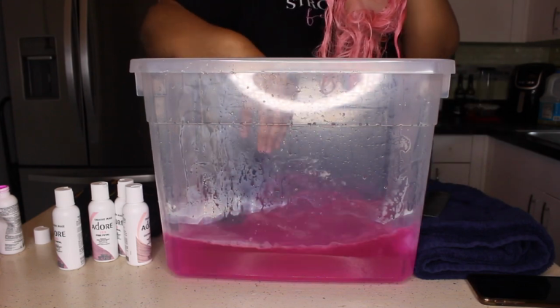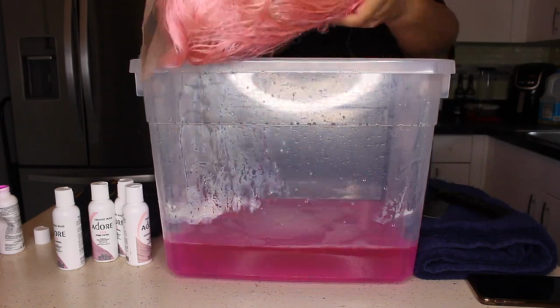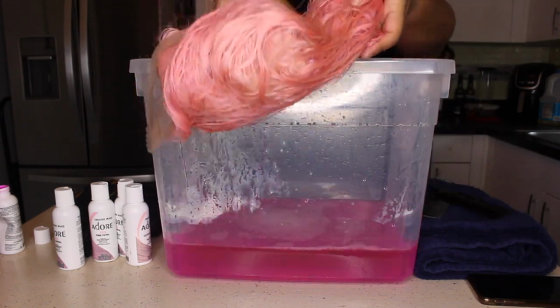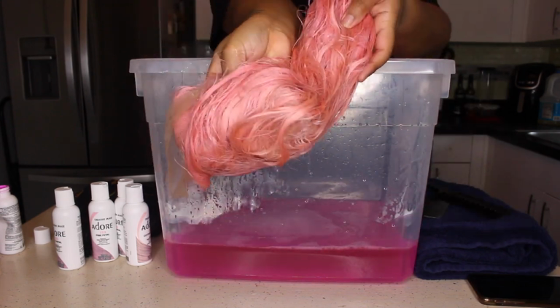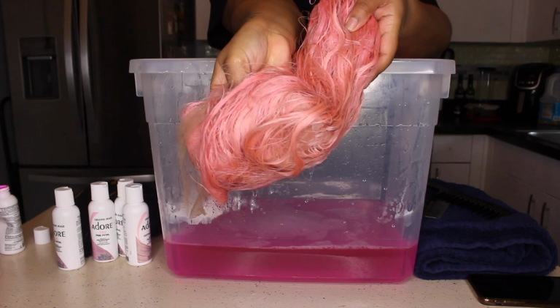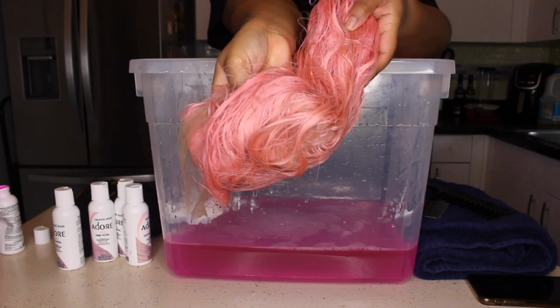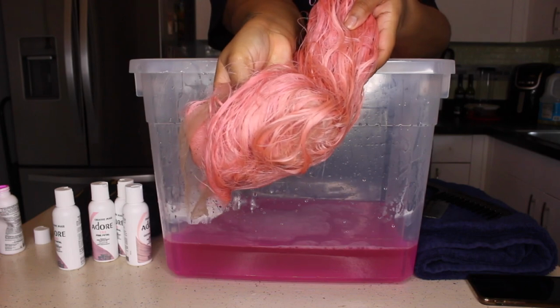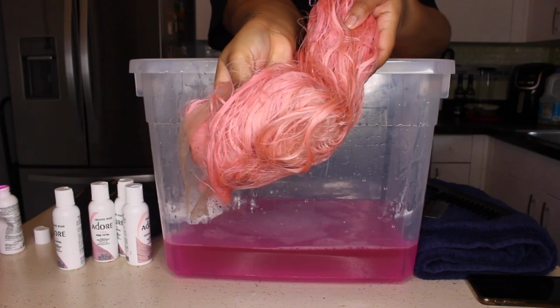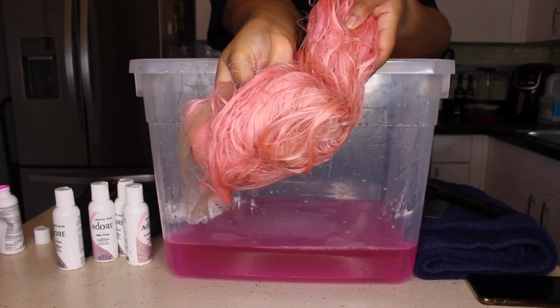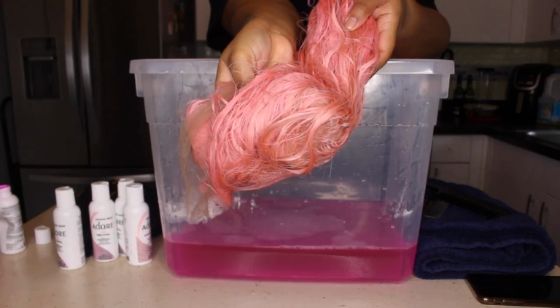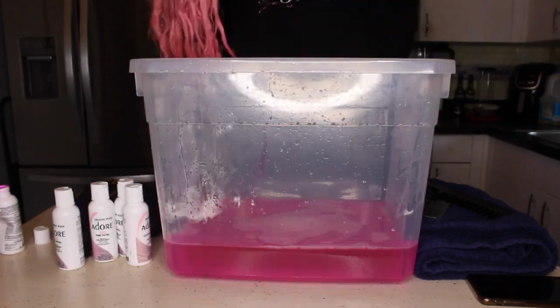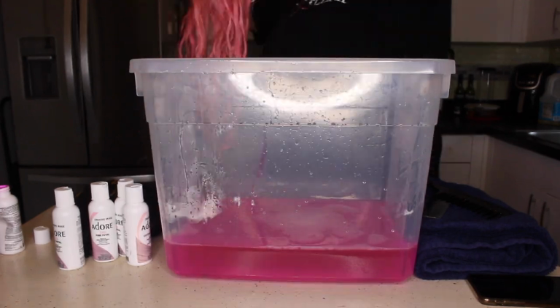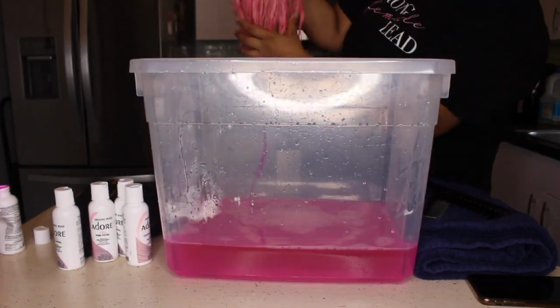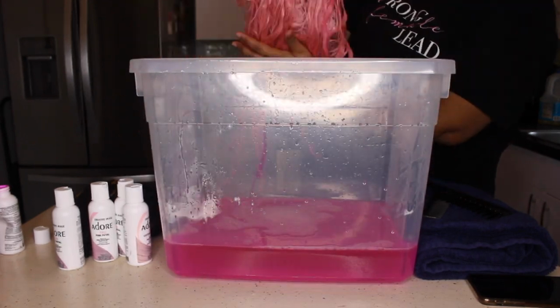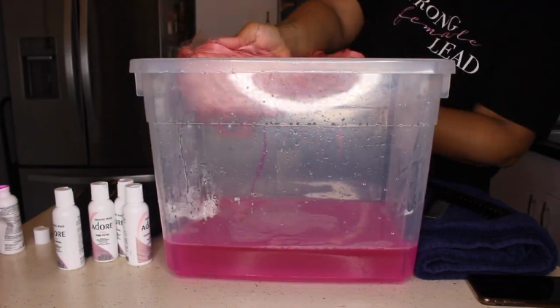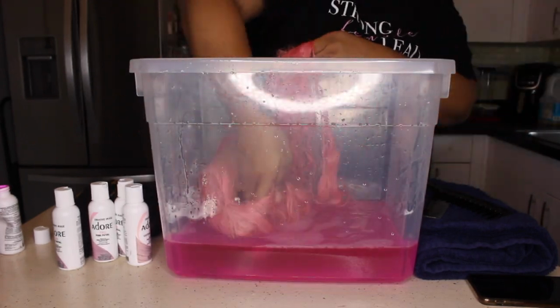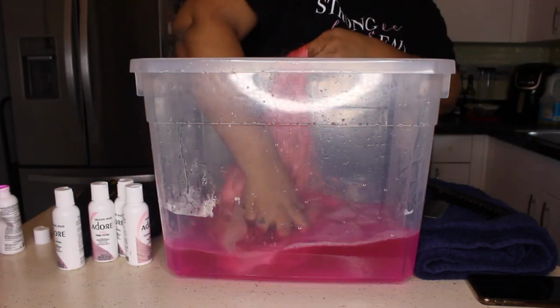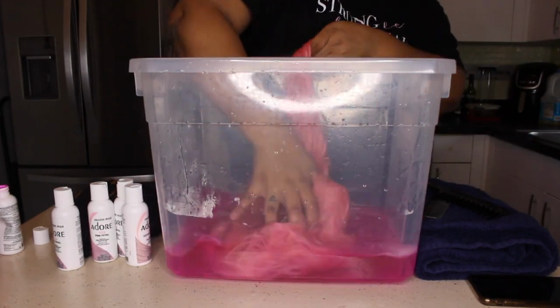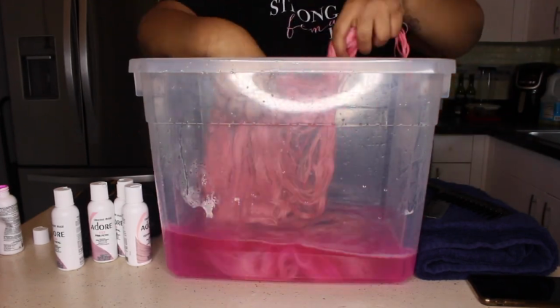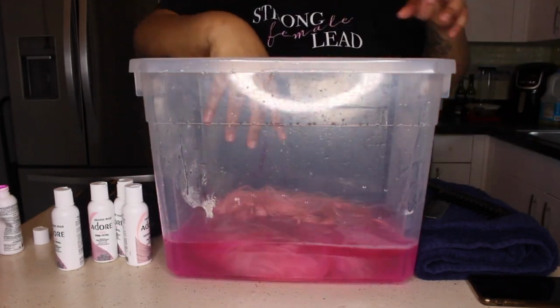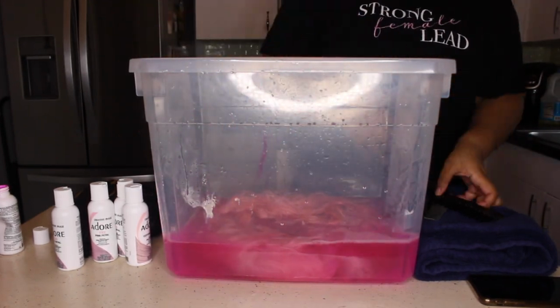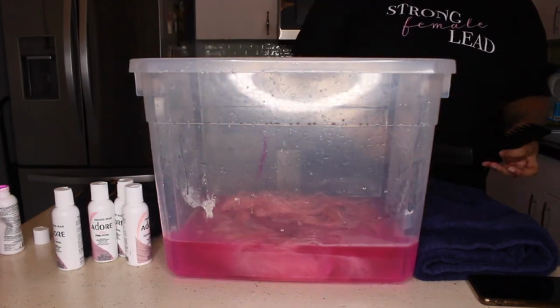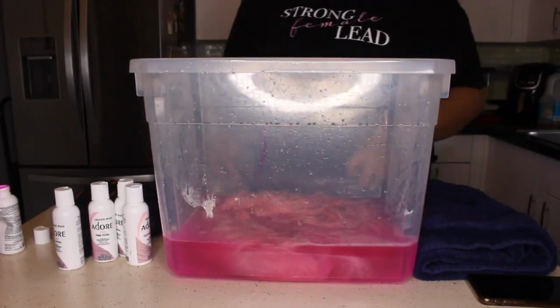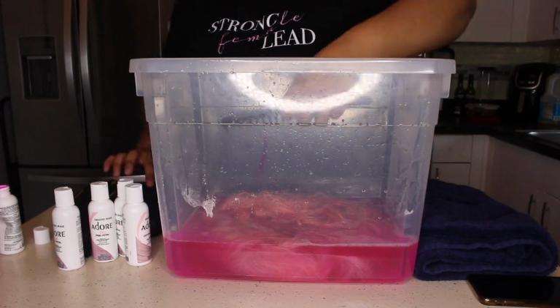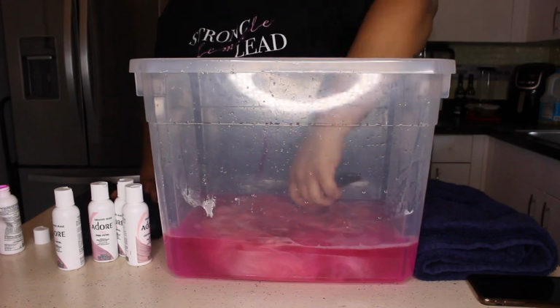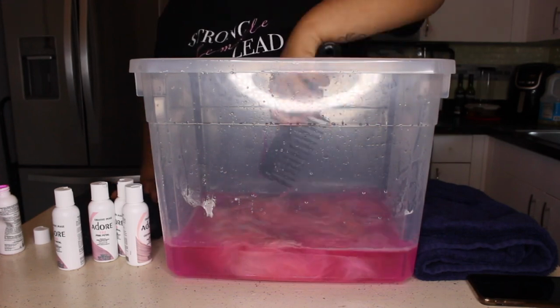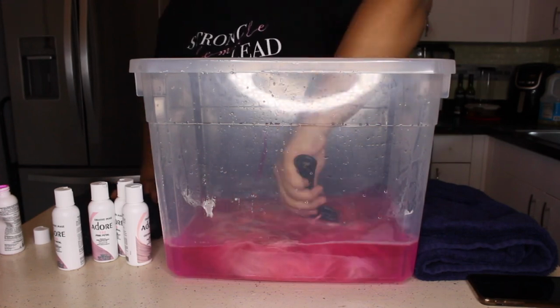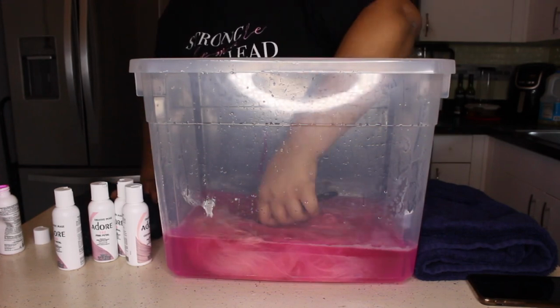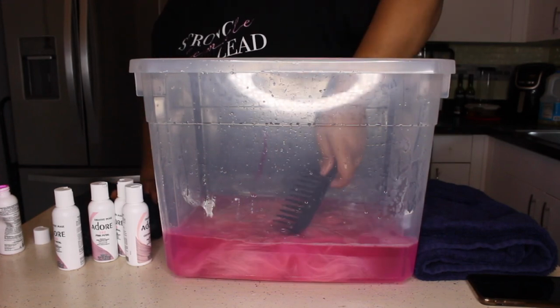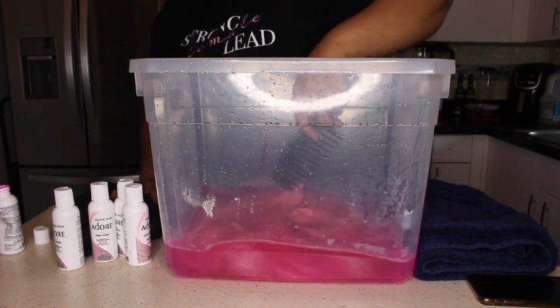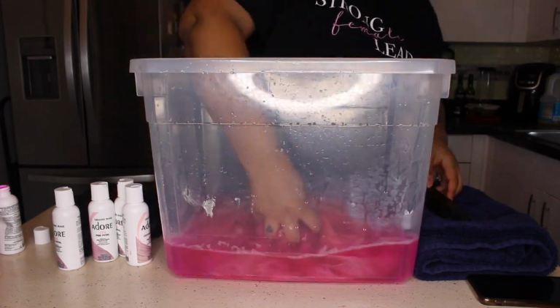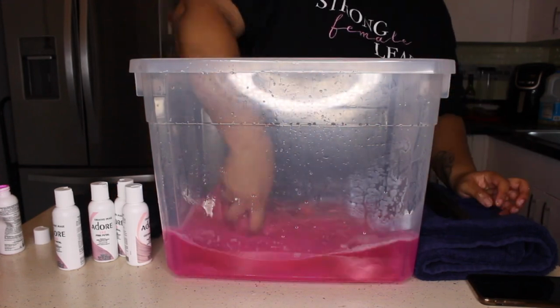There's a light spot in the middle that kind of looks bare, so you want to put that part in first so it gets the pink first, and then continue to mix up the rest of the wig.